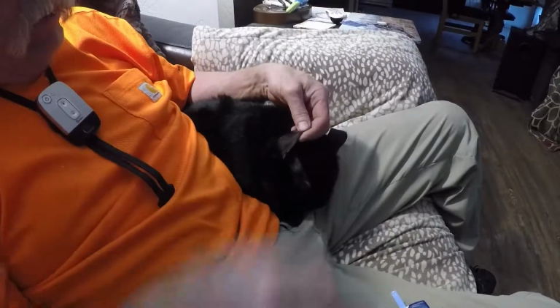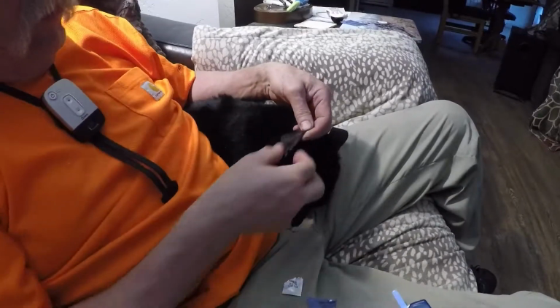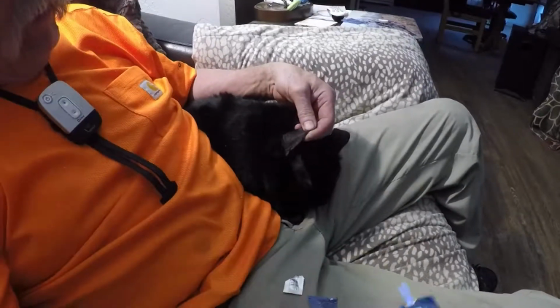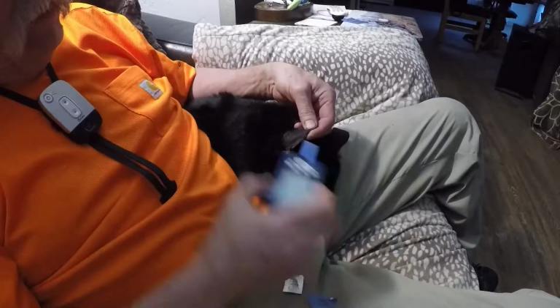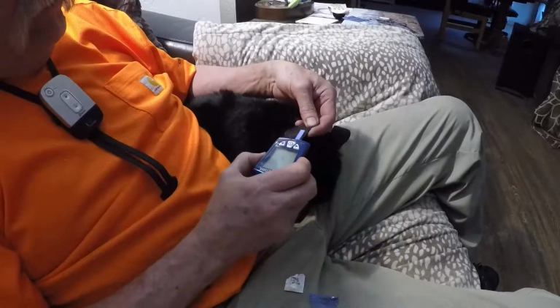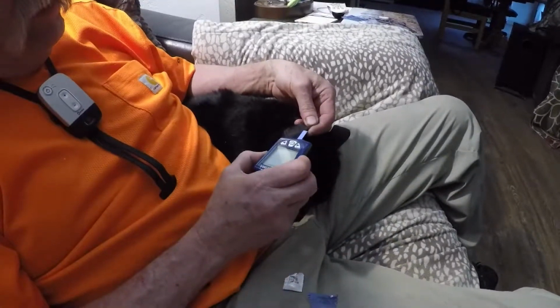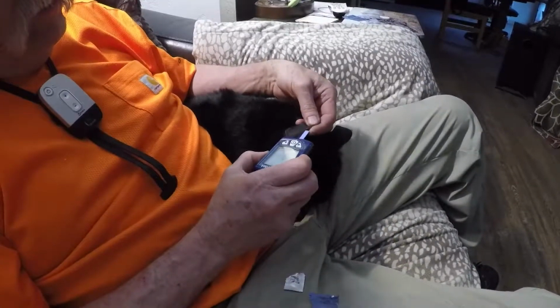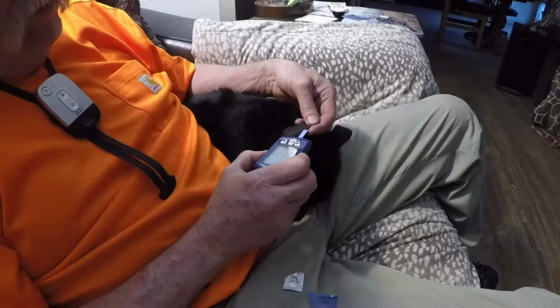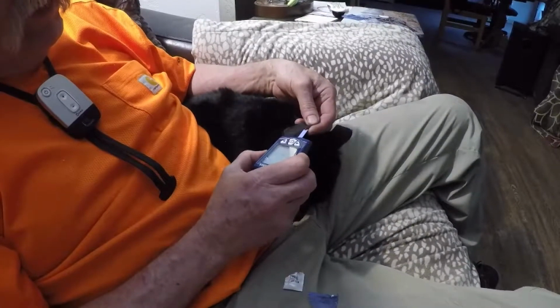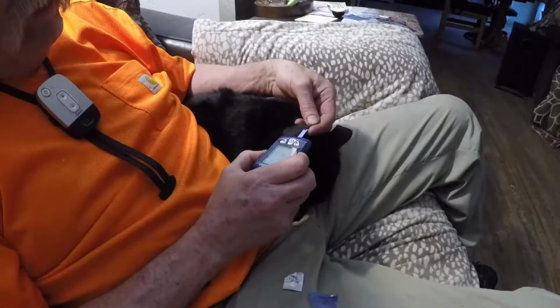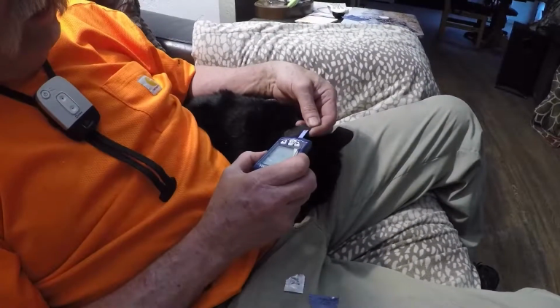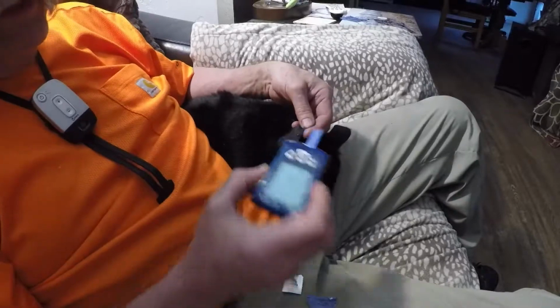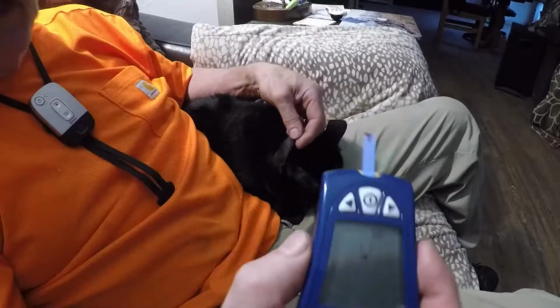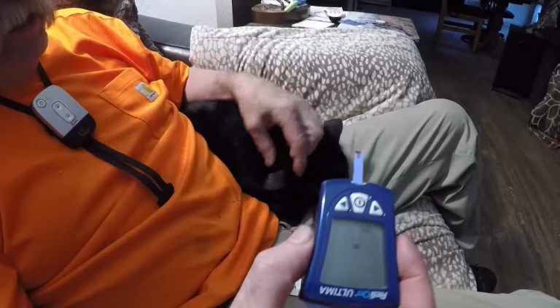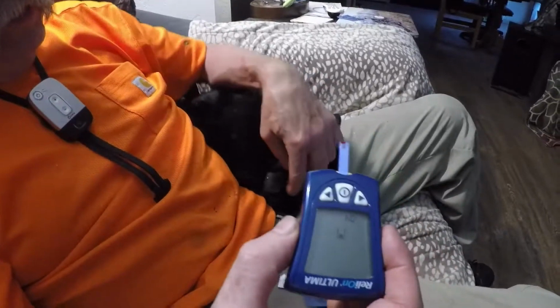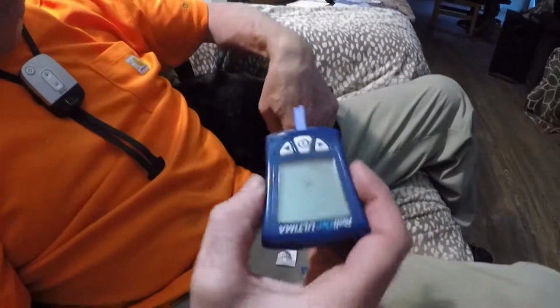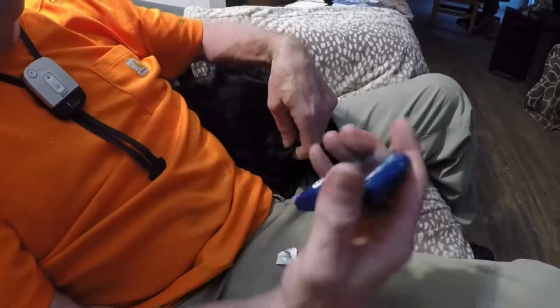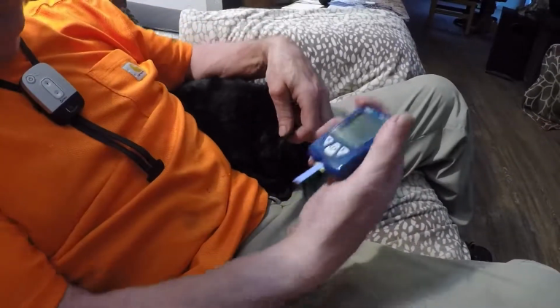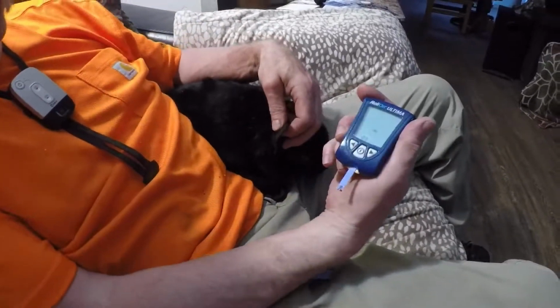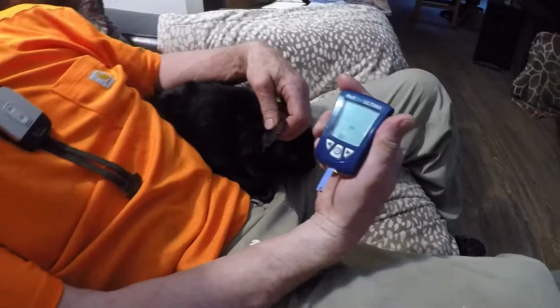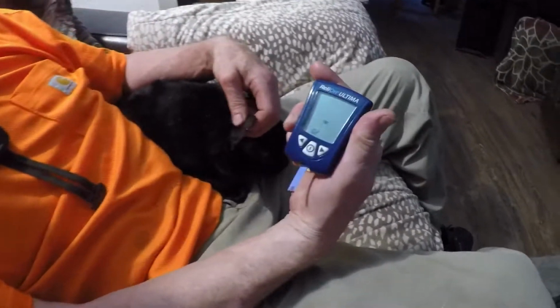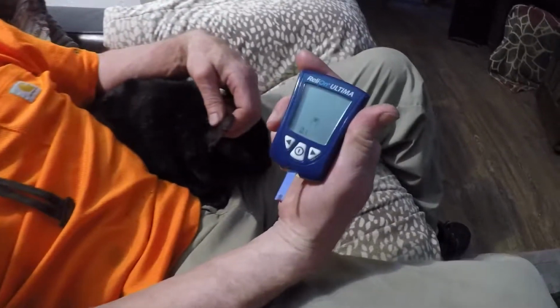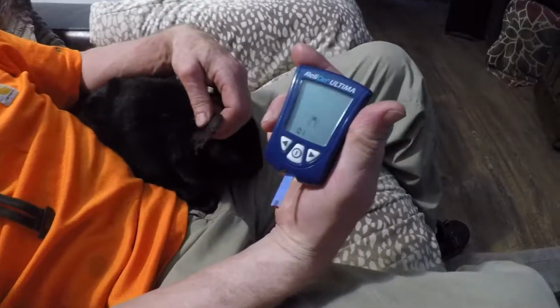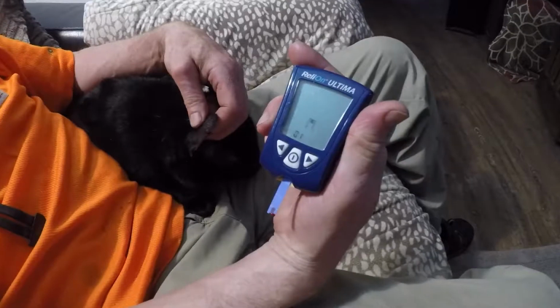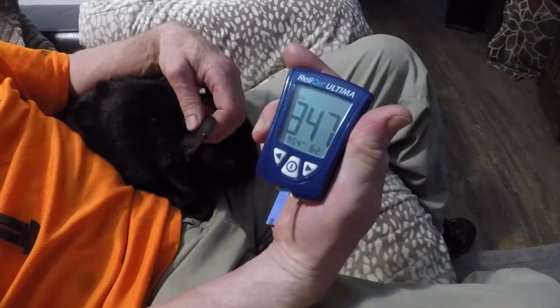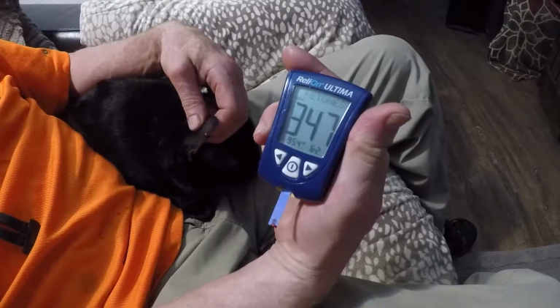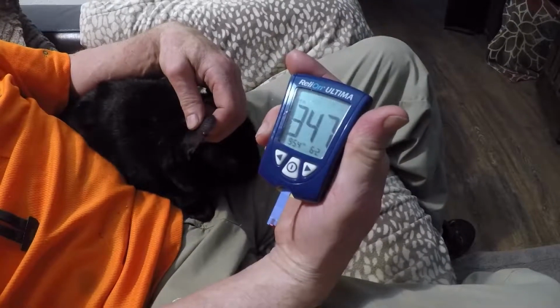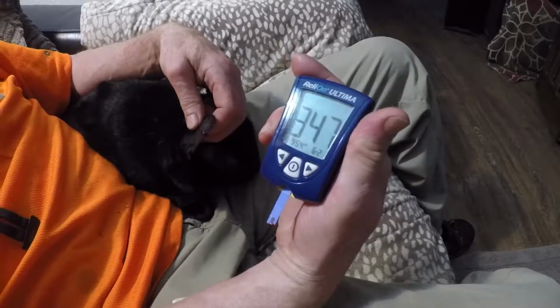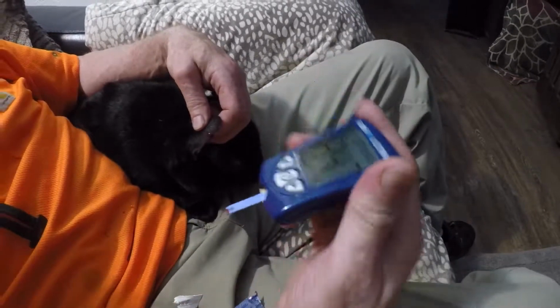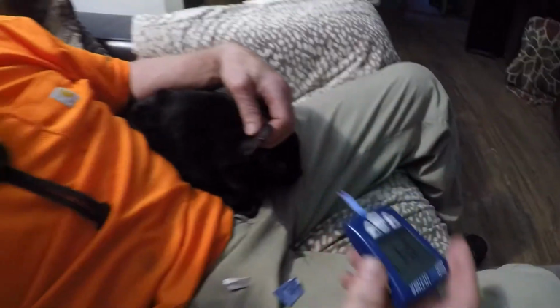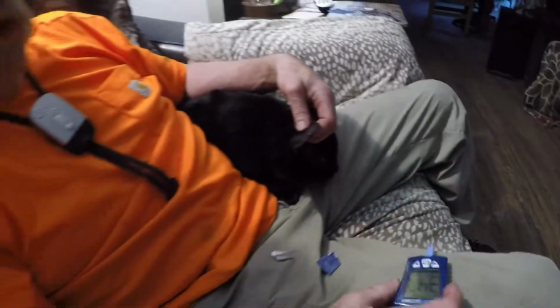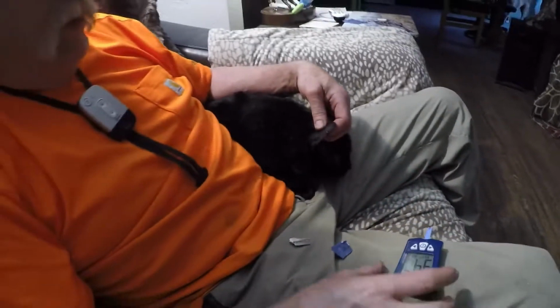Sometimes you just don't get a good spot and you have to click it again. It takes five seconds for it to read. The result is 3.47 — it's a little high this evening.